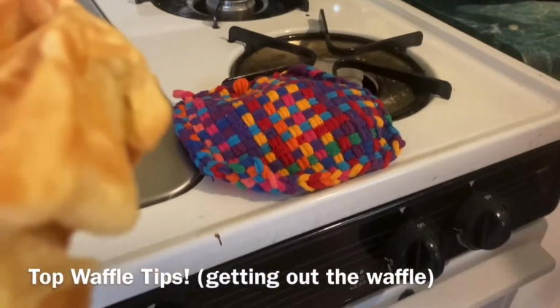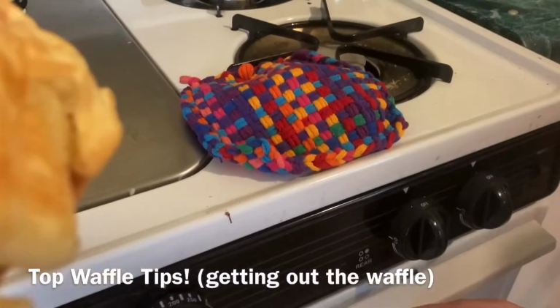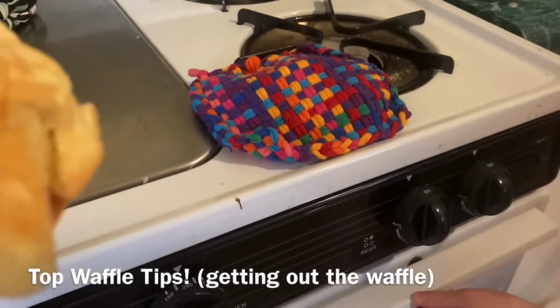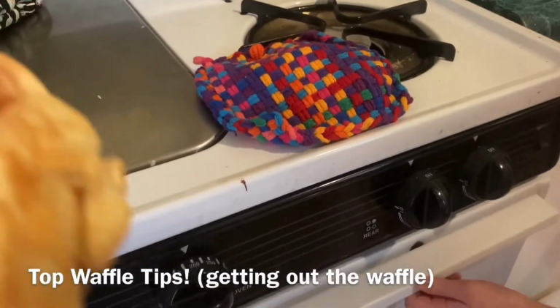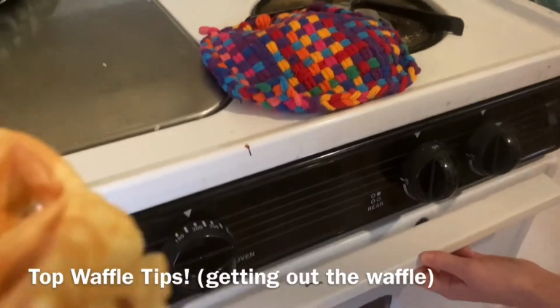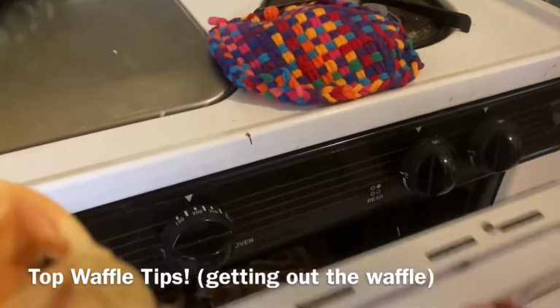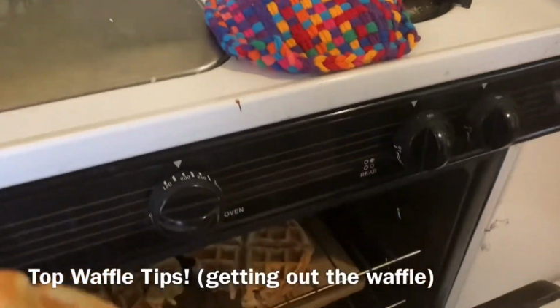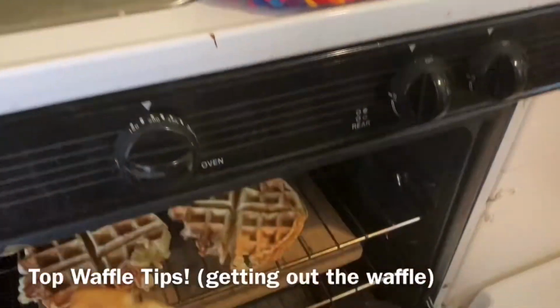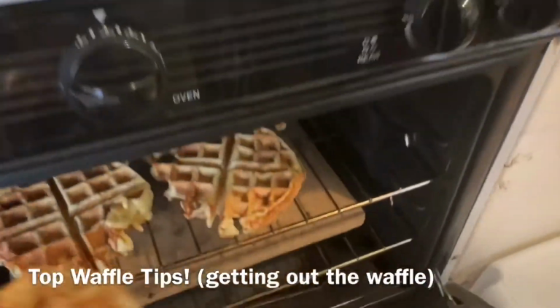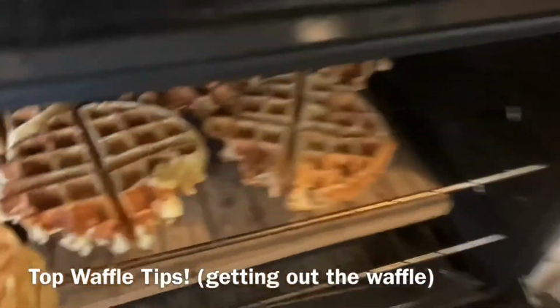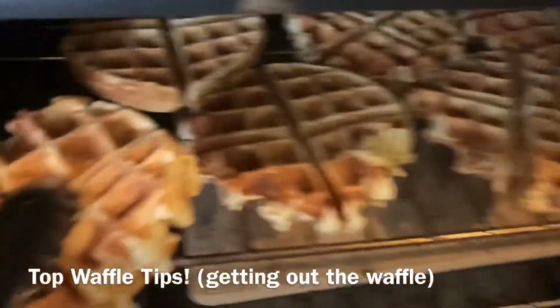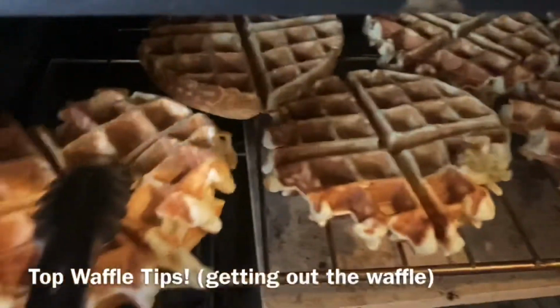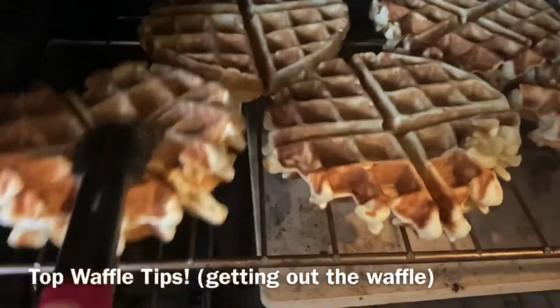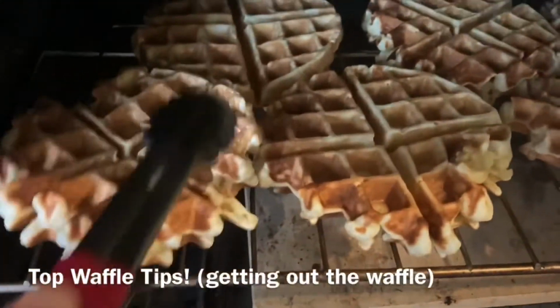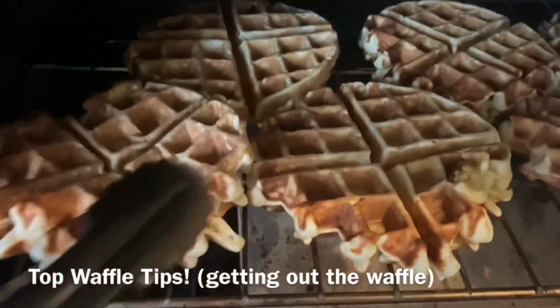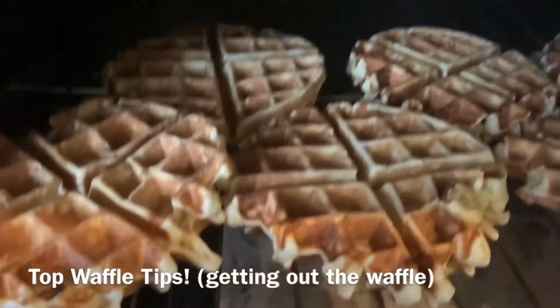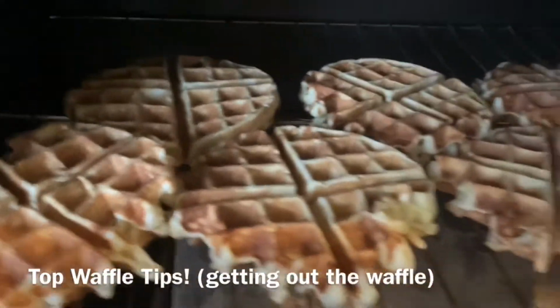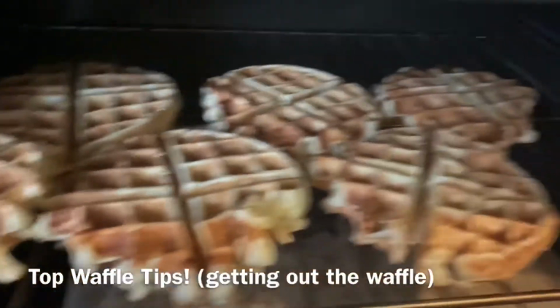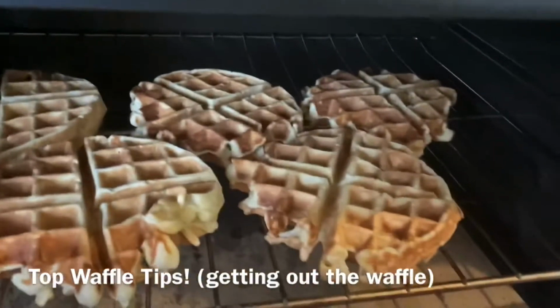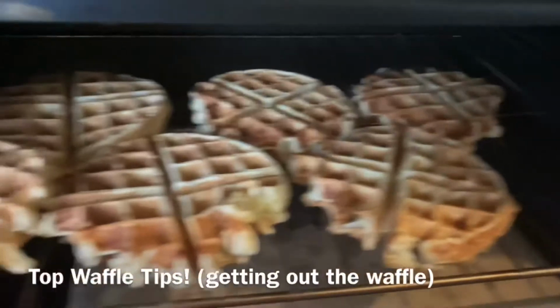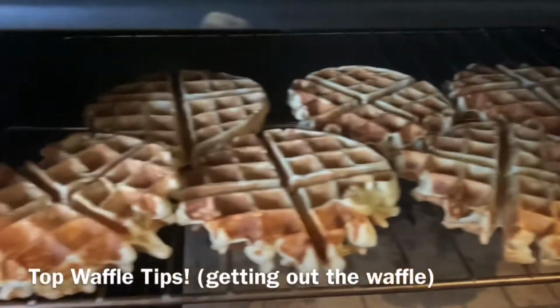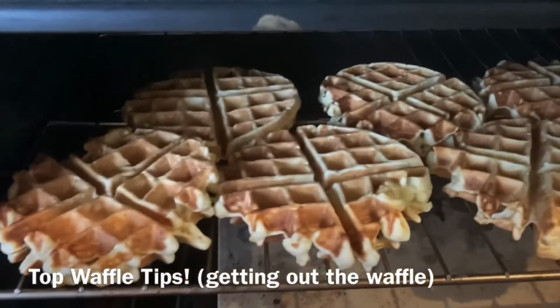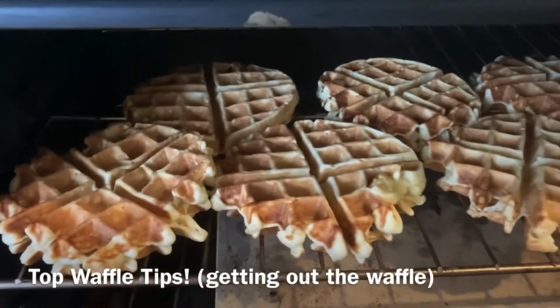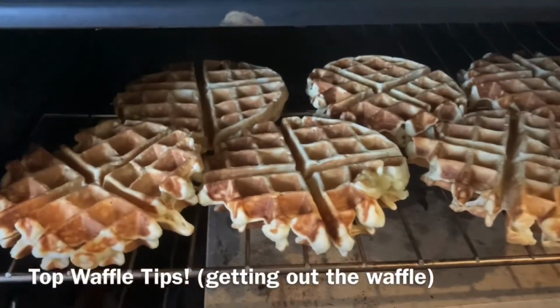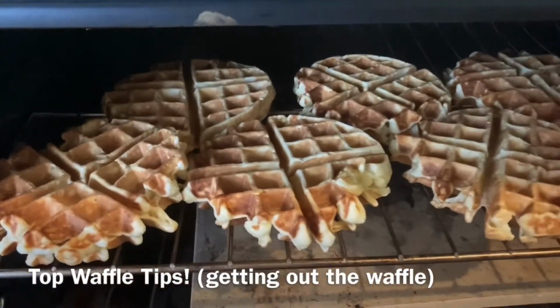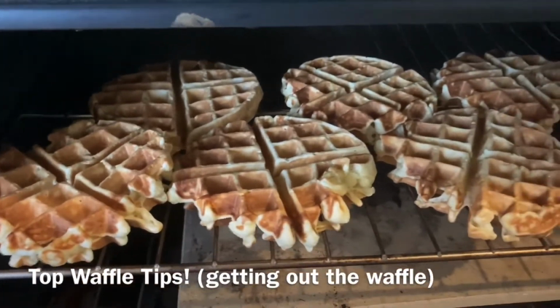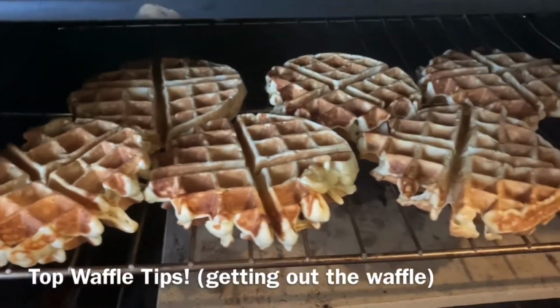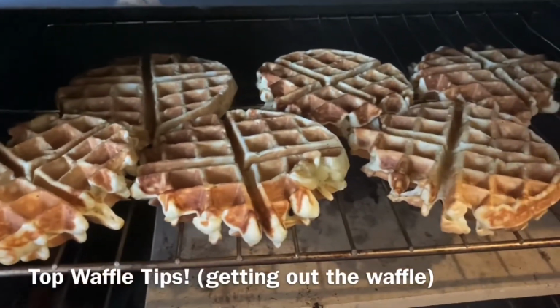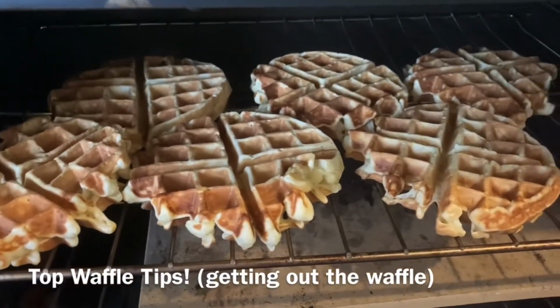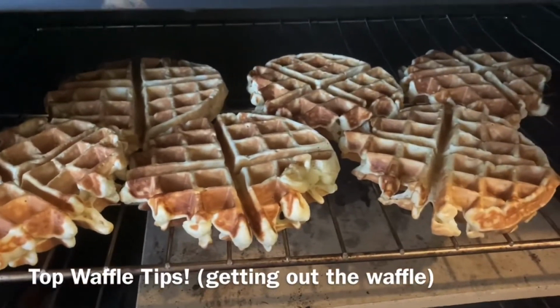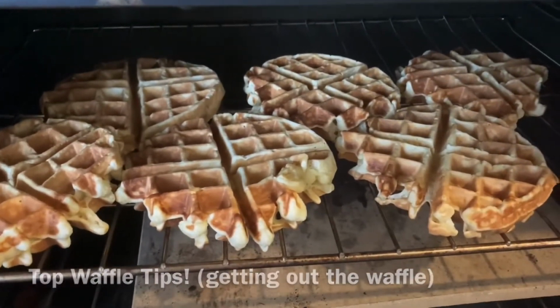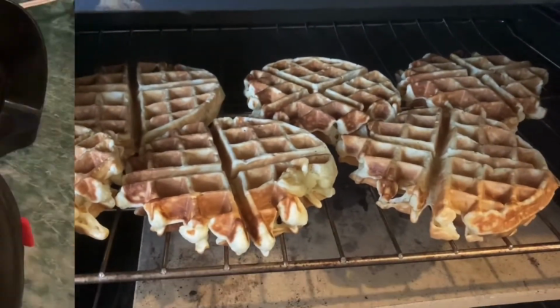We're just going to open the oven — and as you can see, there's lots of waffles in there. This is set to 200 Fahrenheit, and this just keeps the waffles from getting moist.